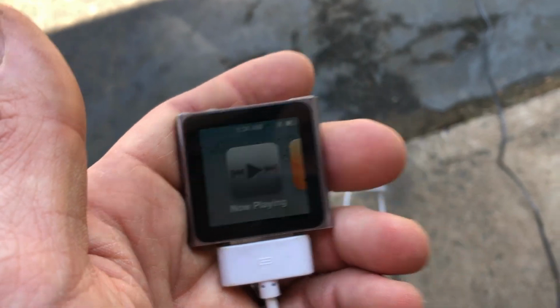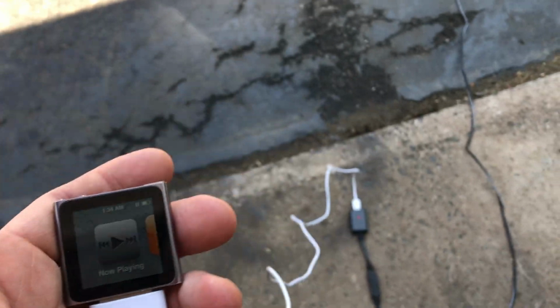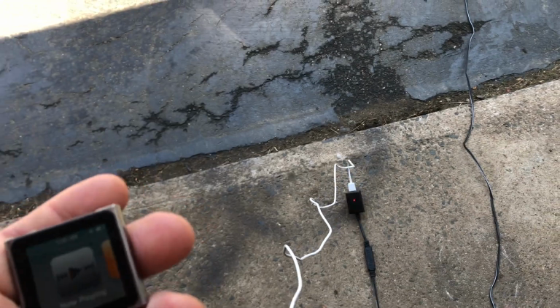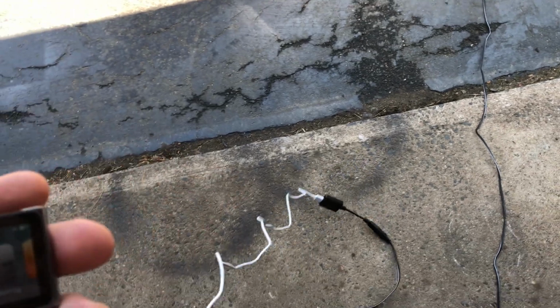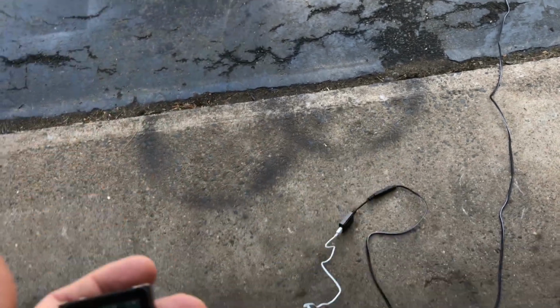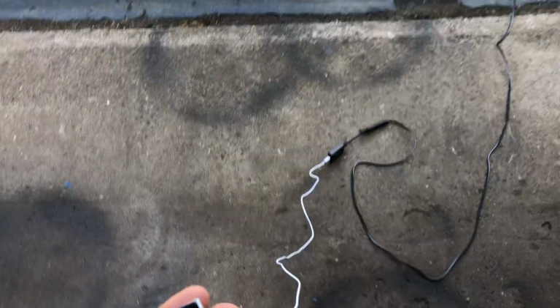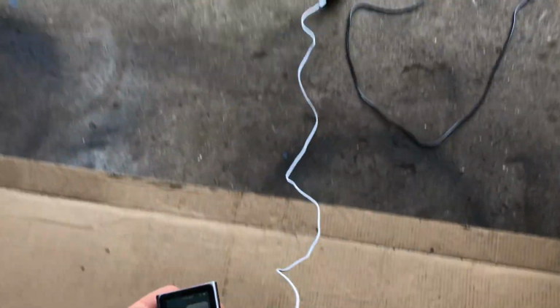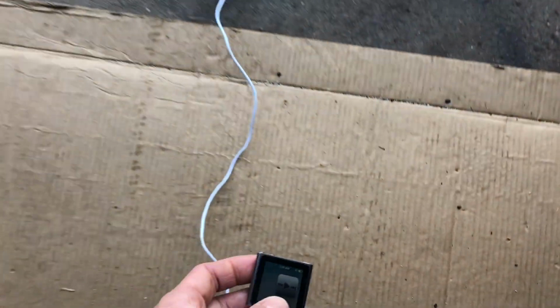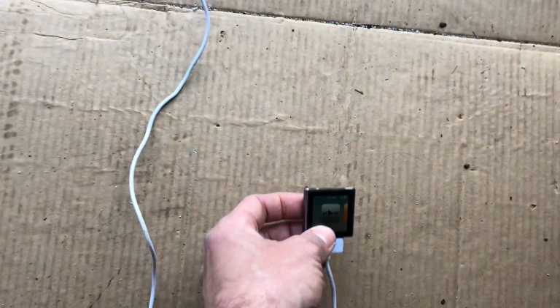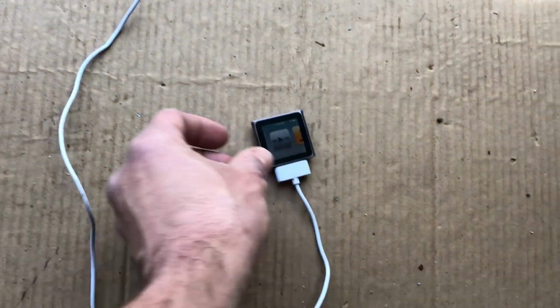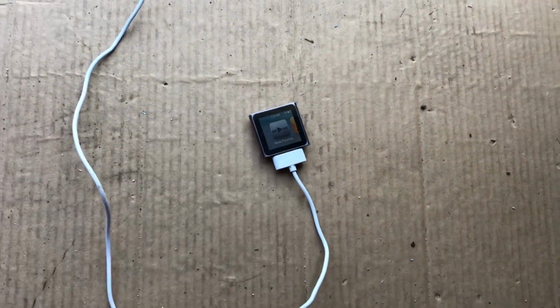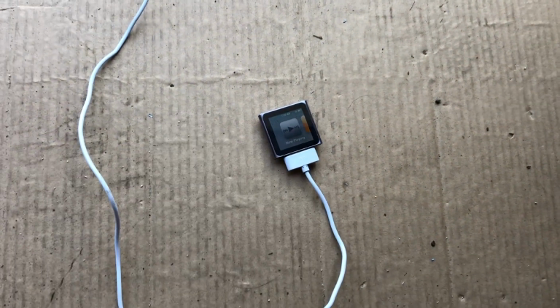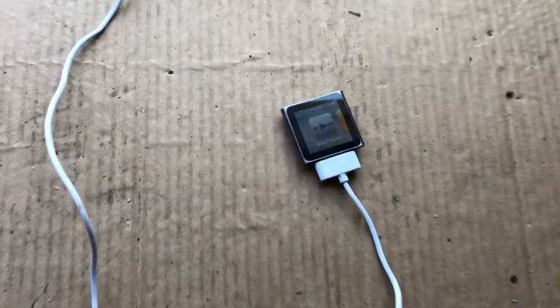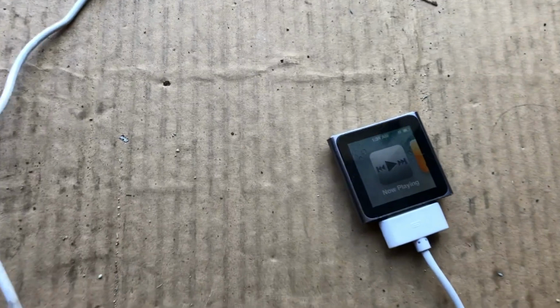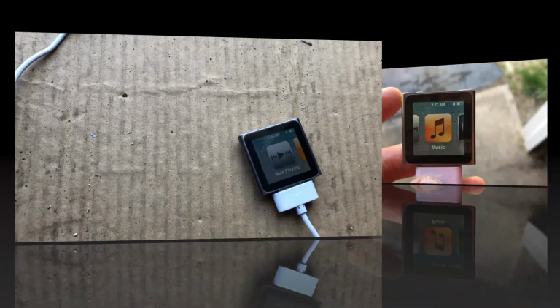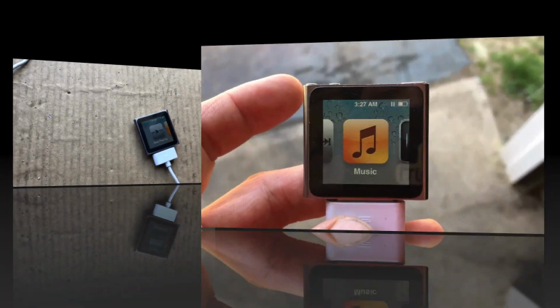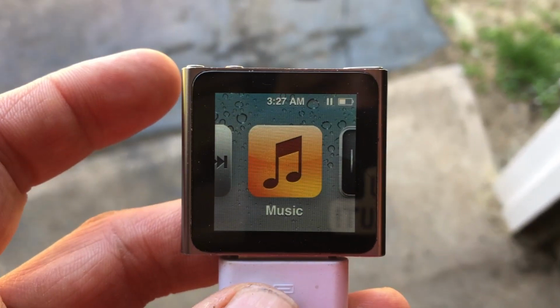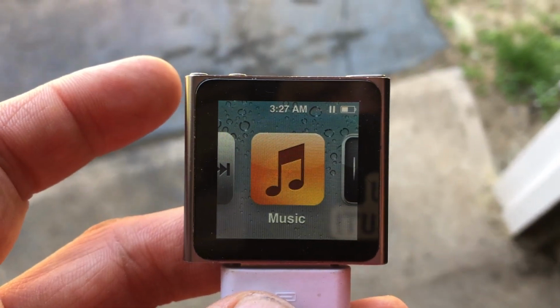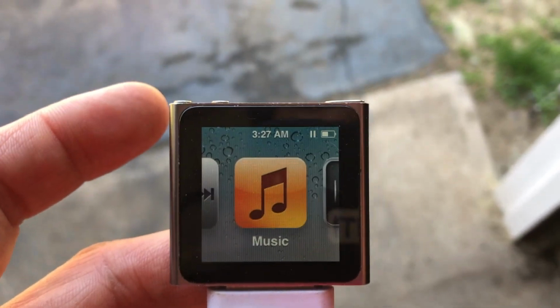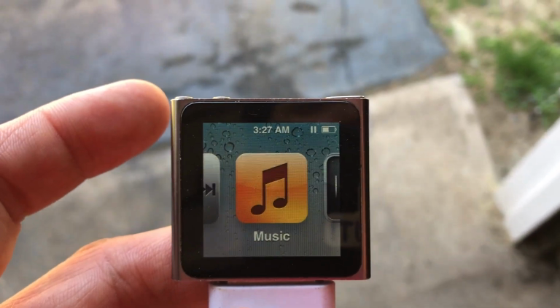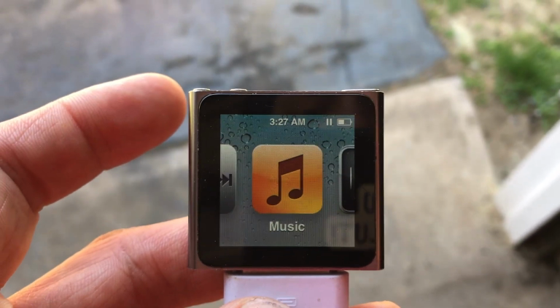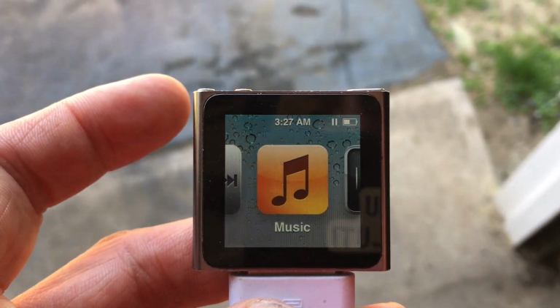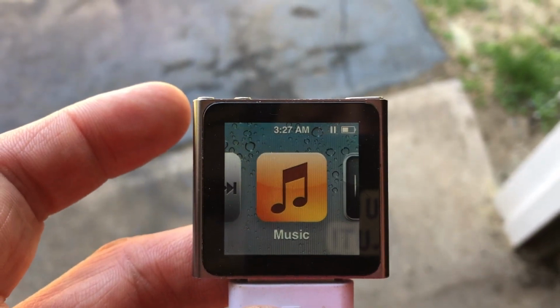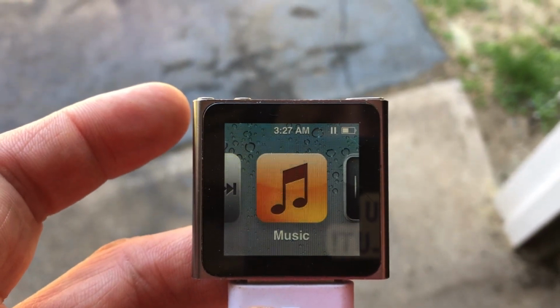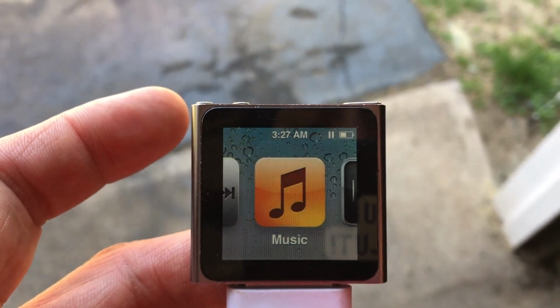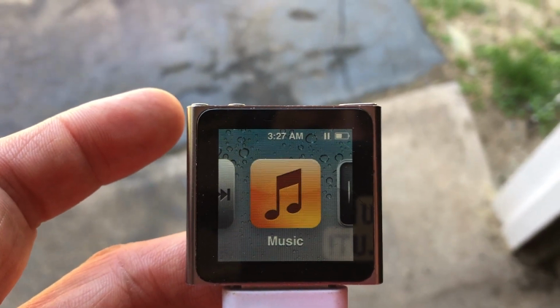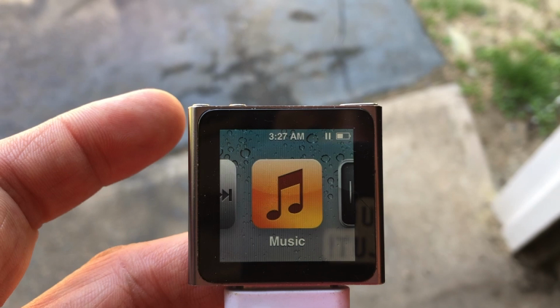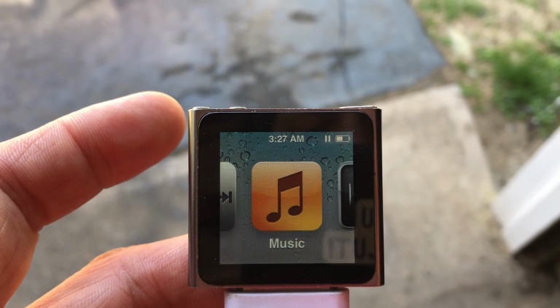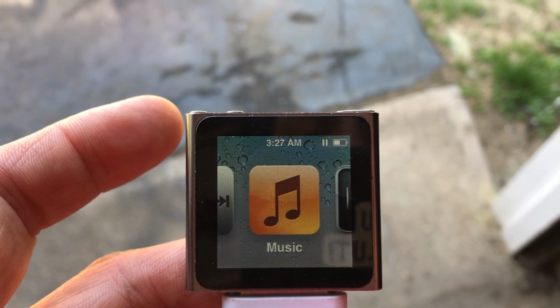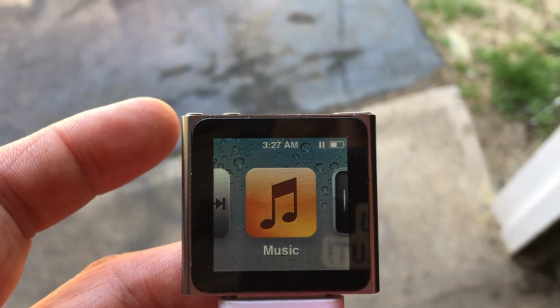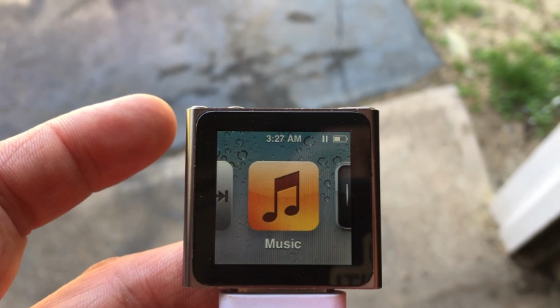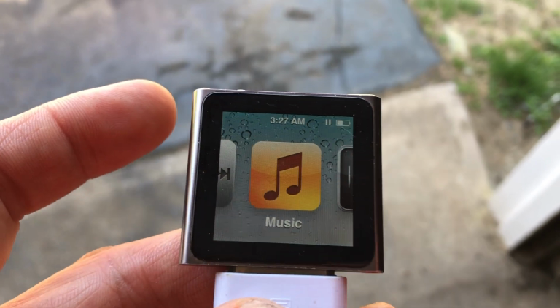Right now it still says it's at about half battery and it doesn't show that it's charging. I'm just gonna leave it plugged in for a little while and we'll see what happens — we'll give it two hours and check back.